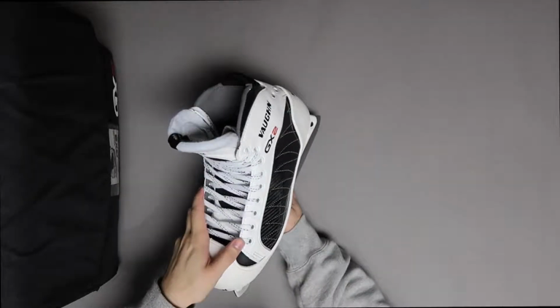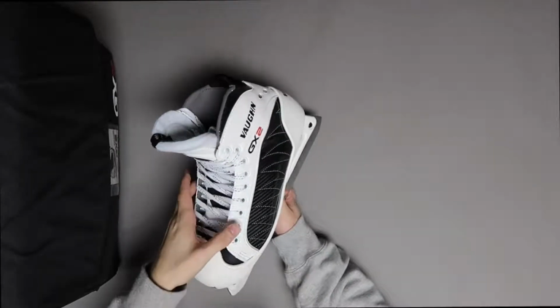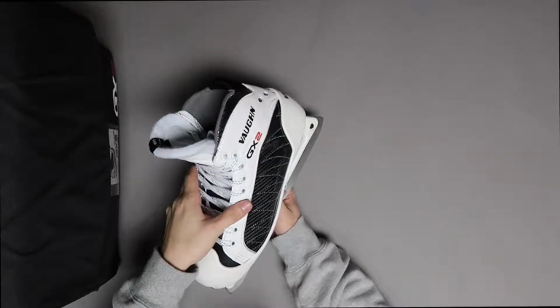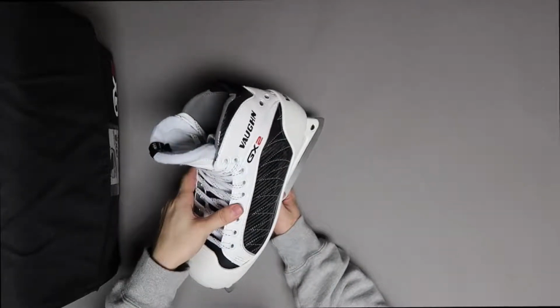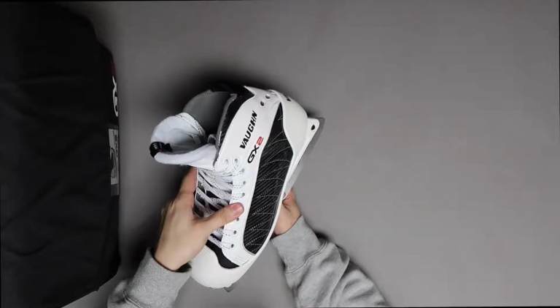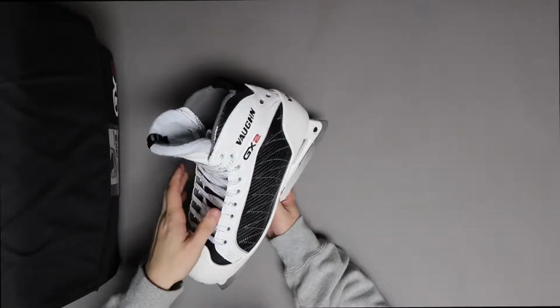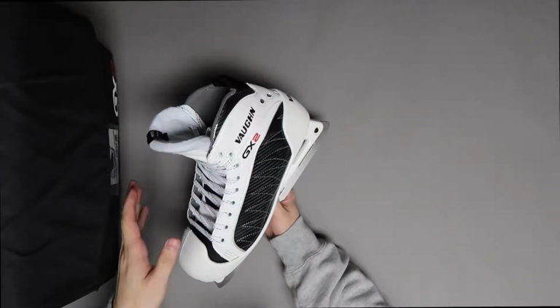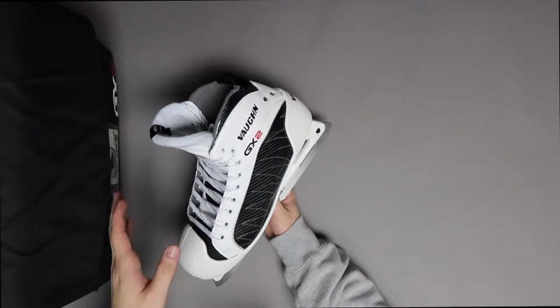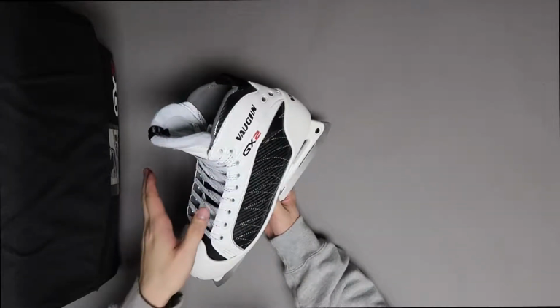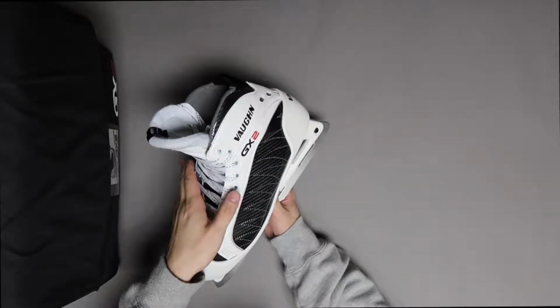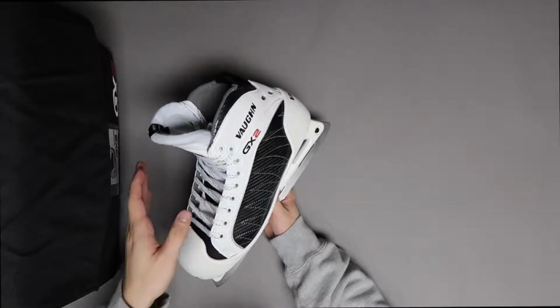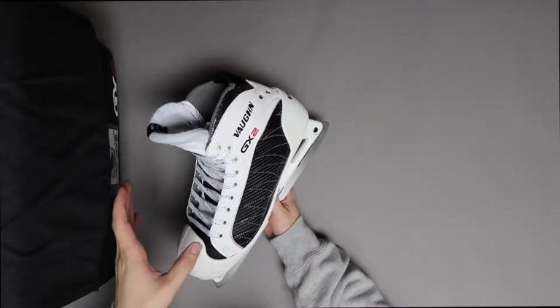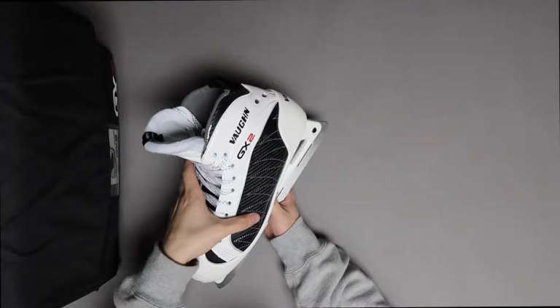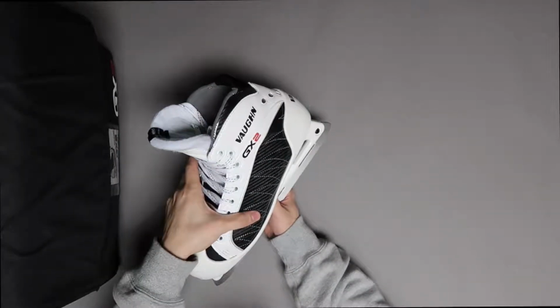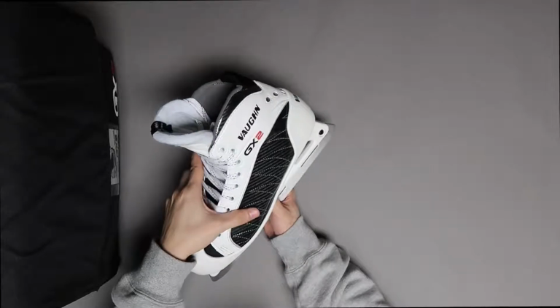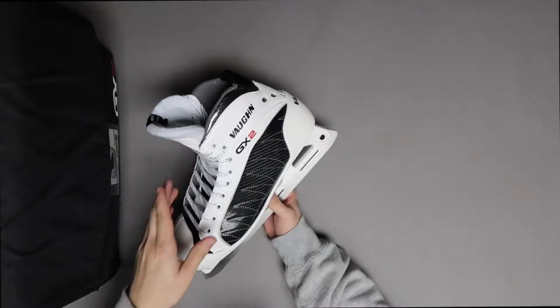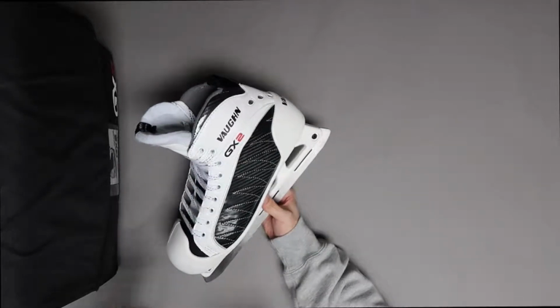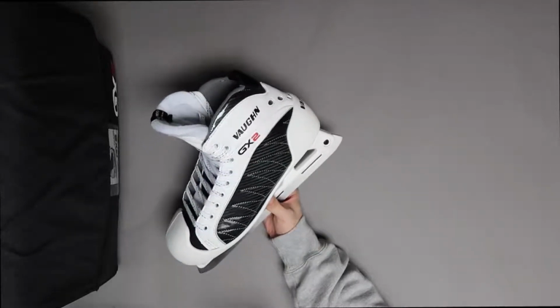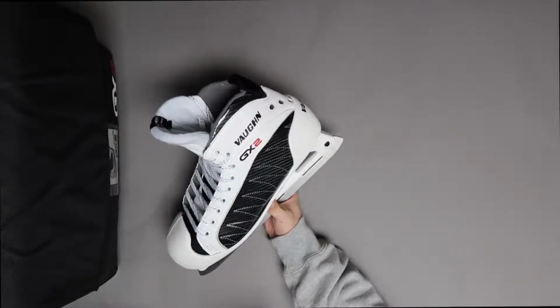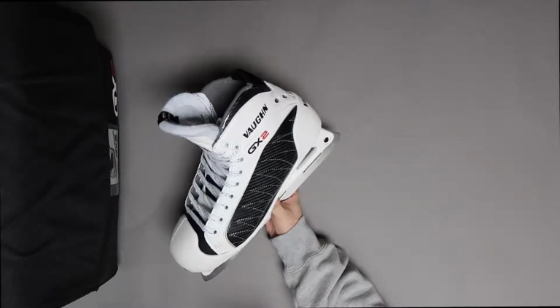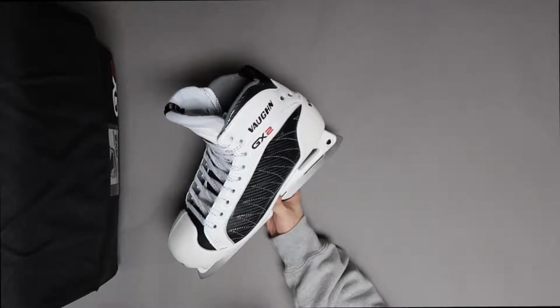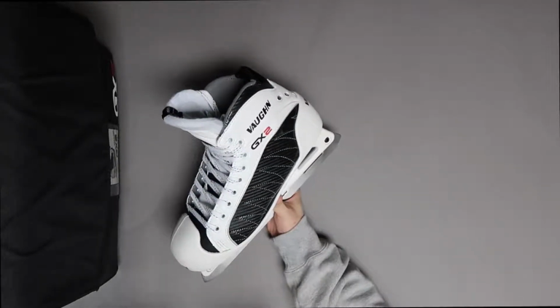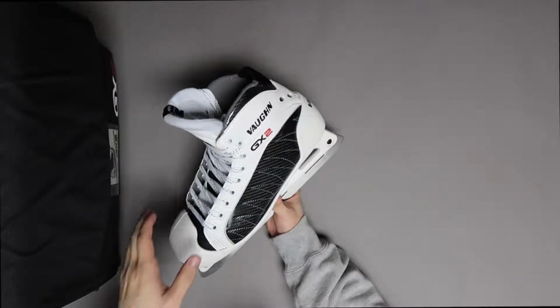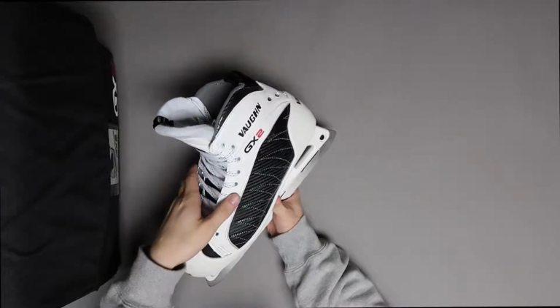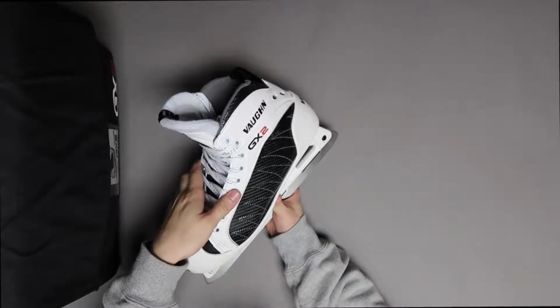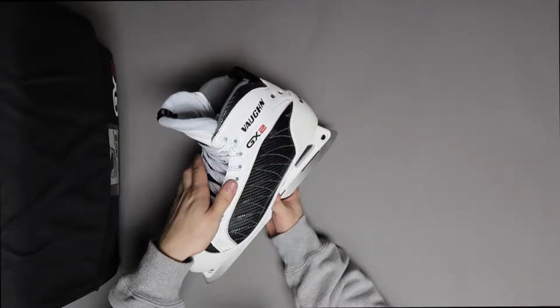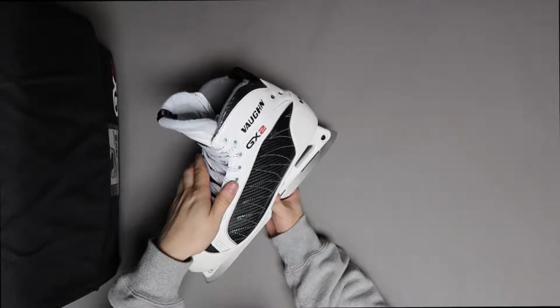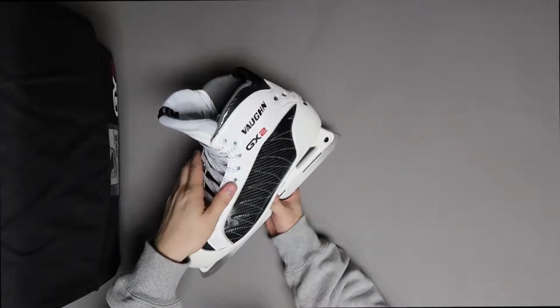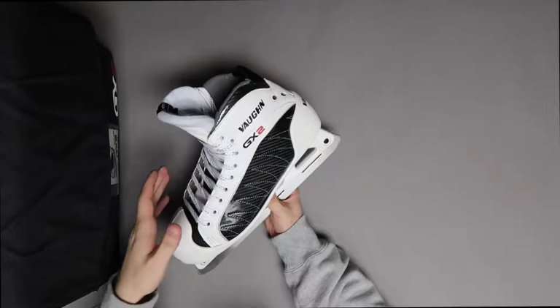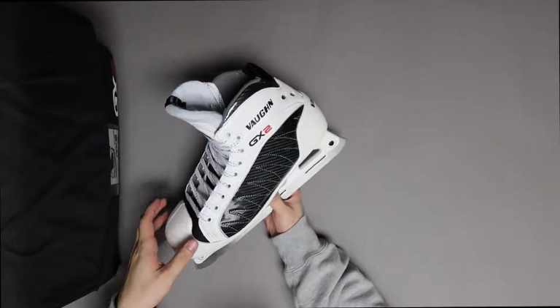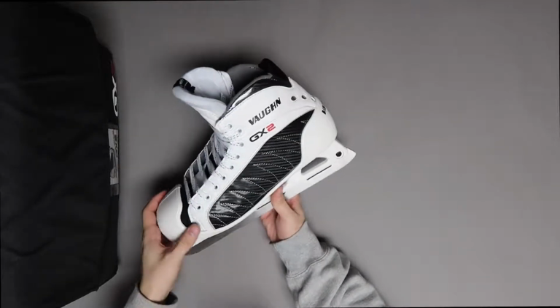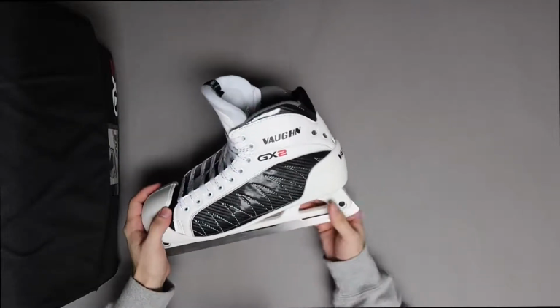The eyelets come up a little bit further, which means that when you're getting them baked, it's not going to squeeze the sides of your feet quite as much, which can cause foot cramping. It's actually going to come down towards the top of your foot, keeping your foot in a better position.